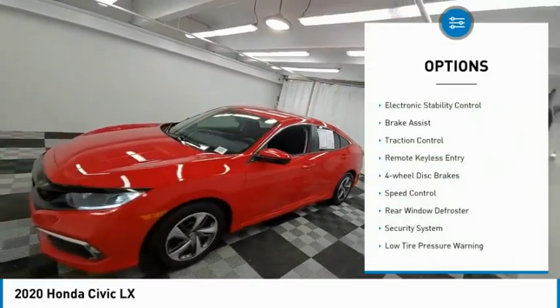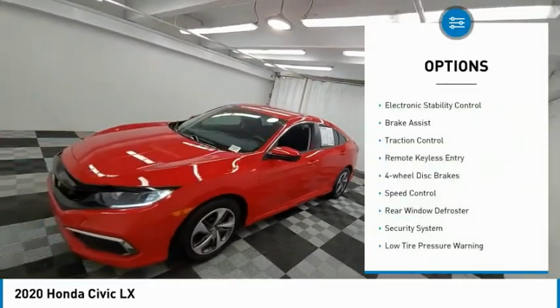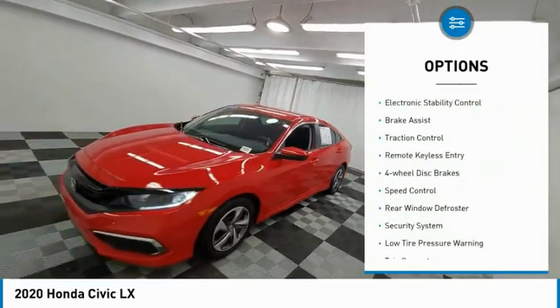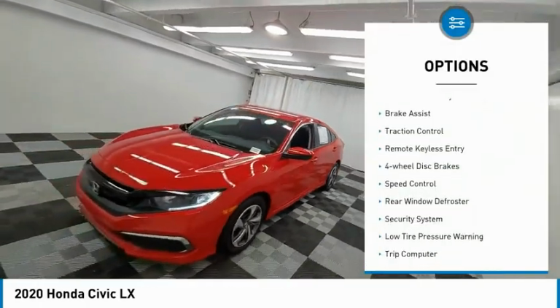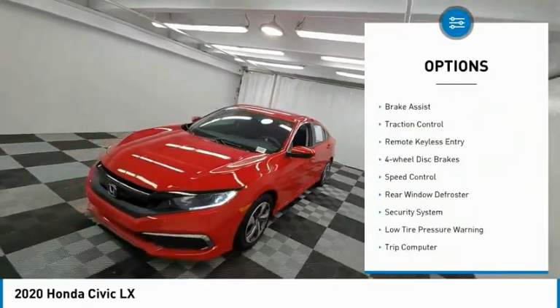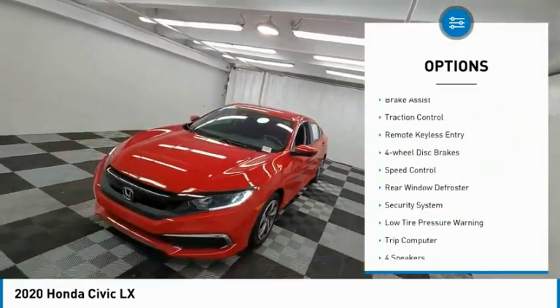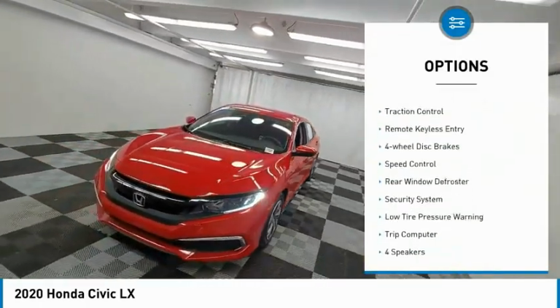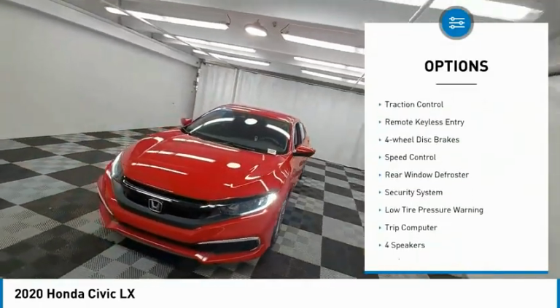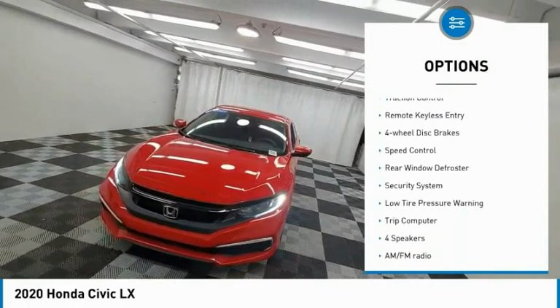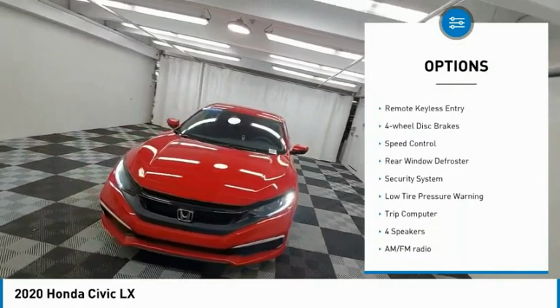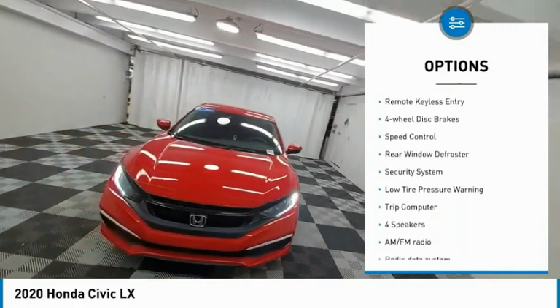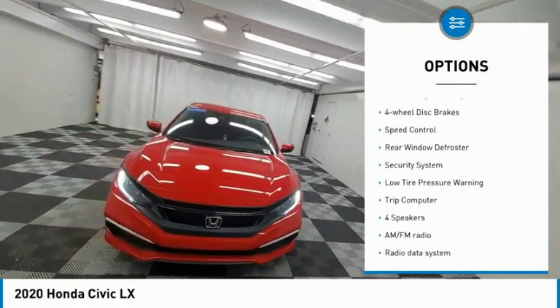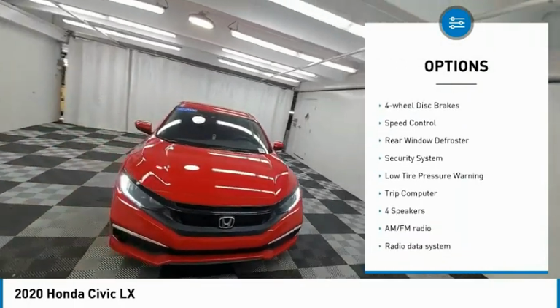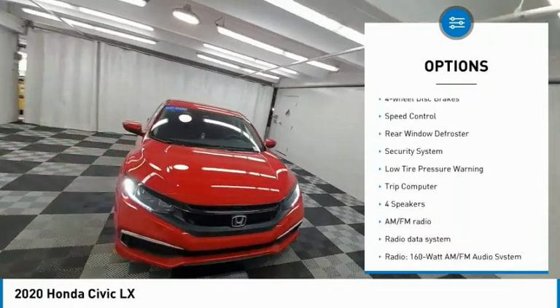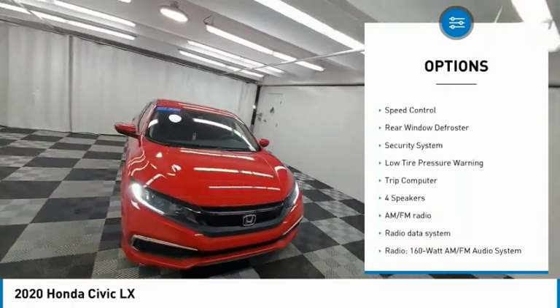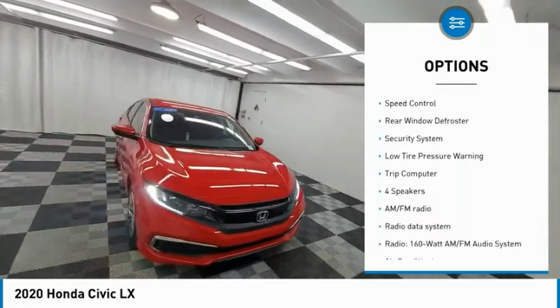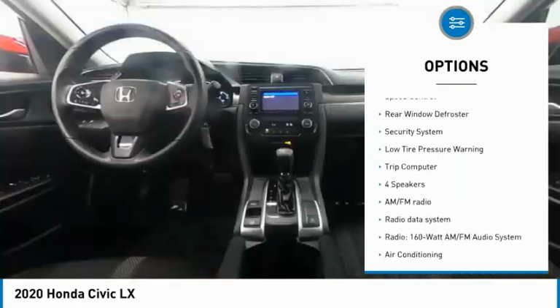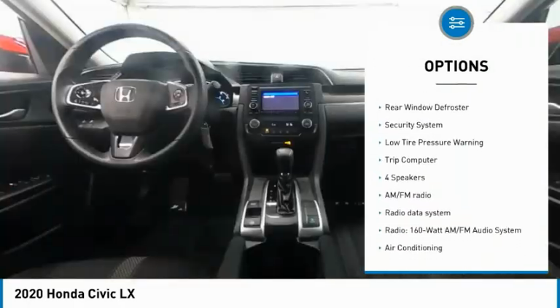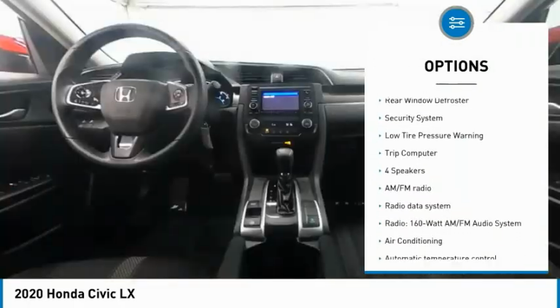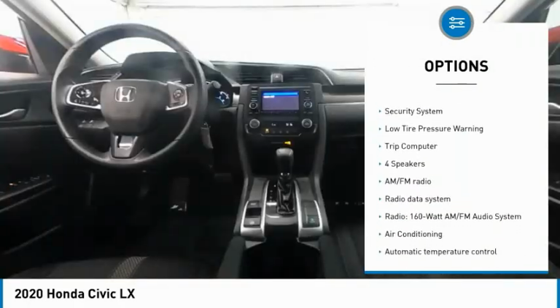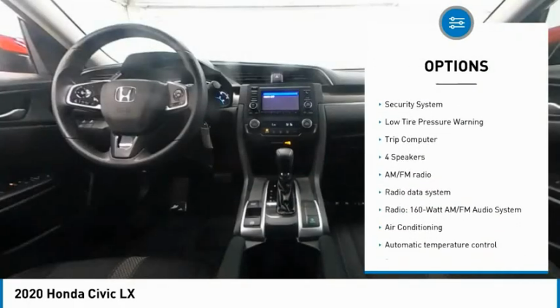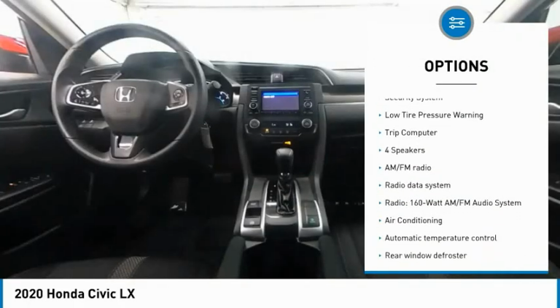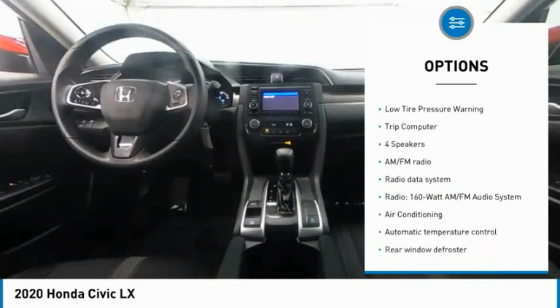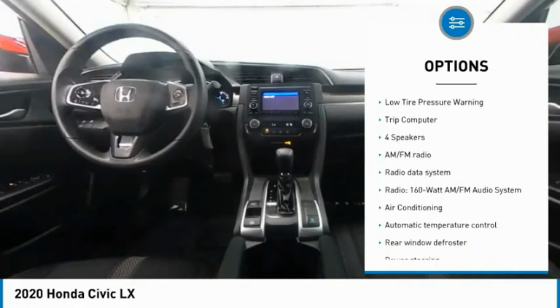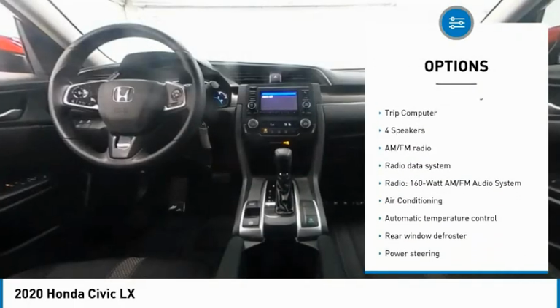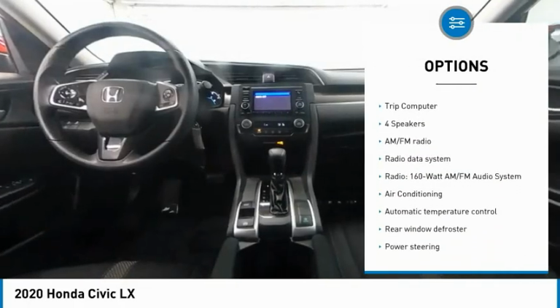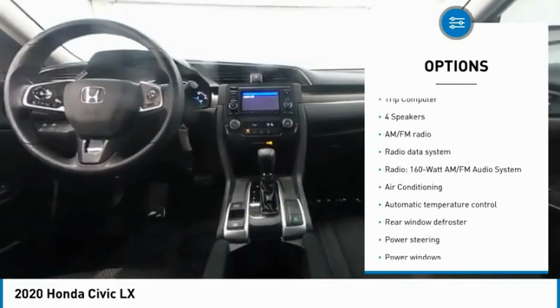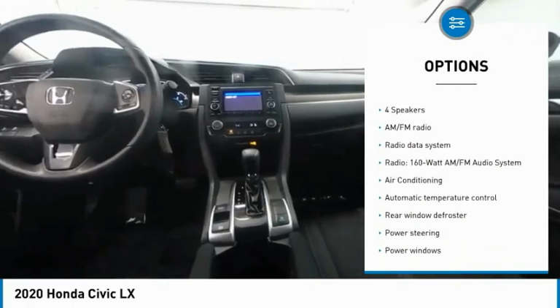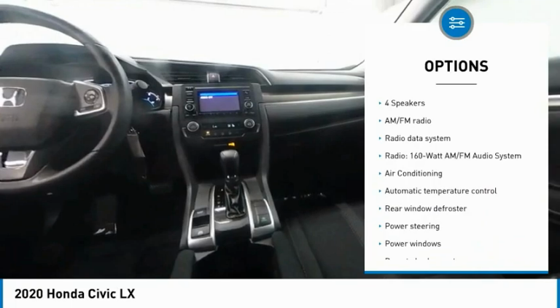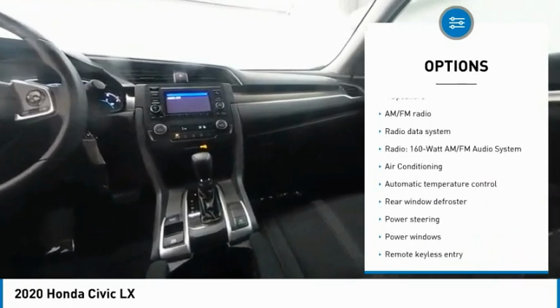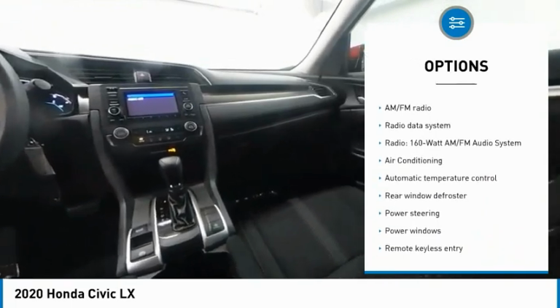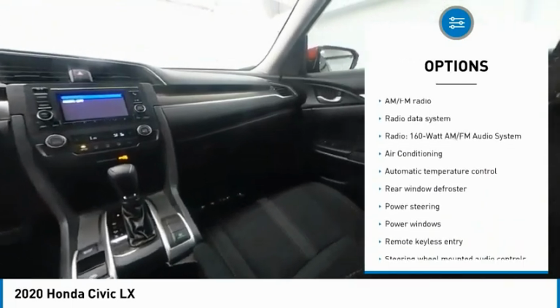Electronic stability control, brake assist, traction control, remote keyless entry, four-wheel disc brakes, speed control.